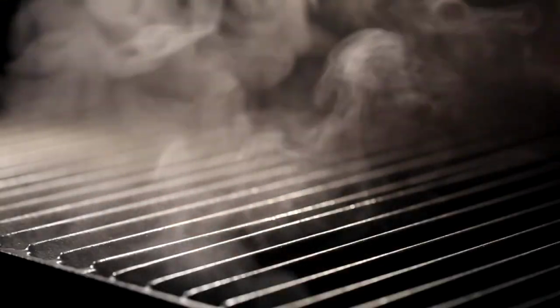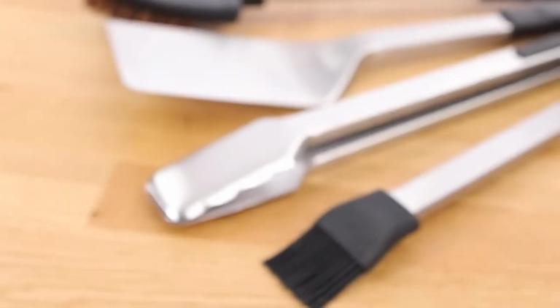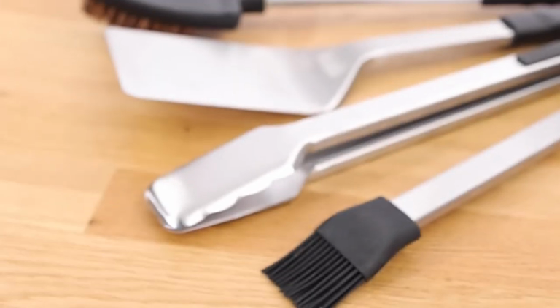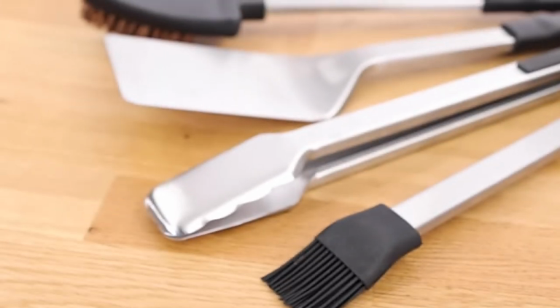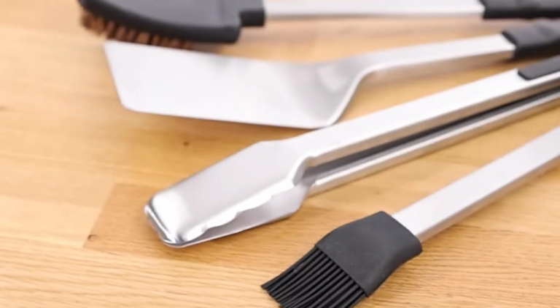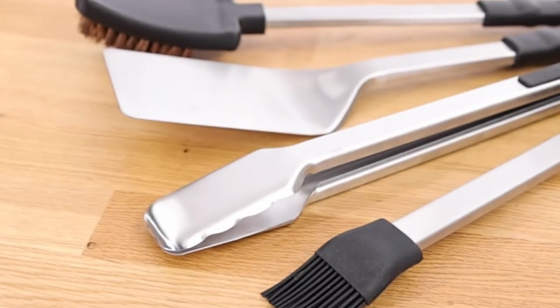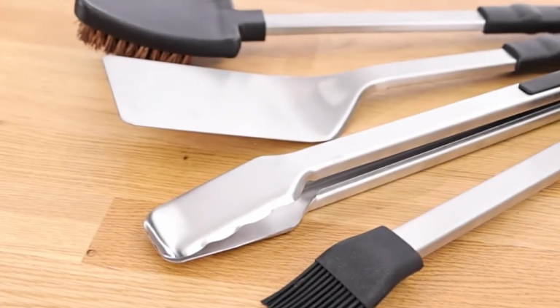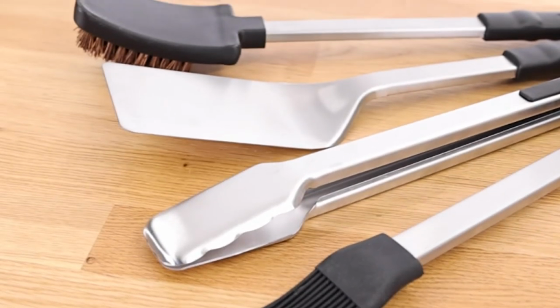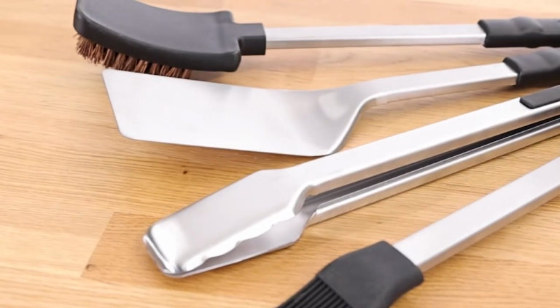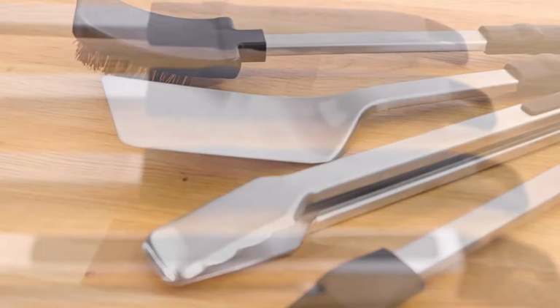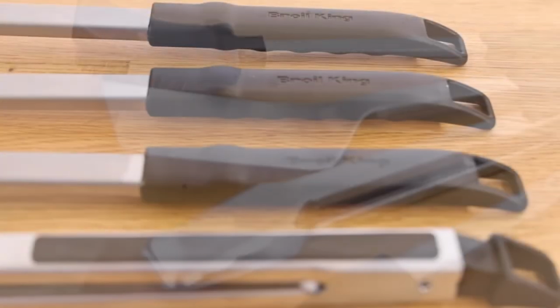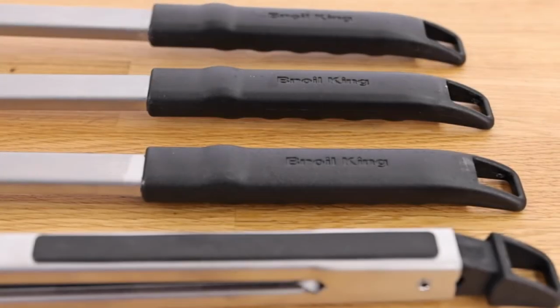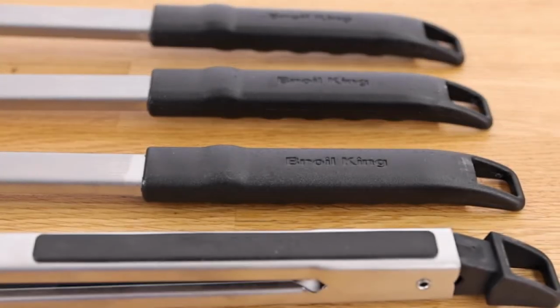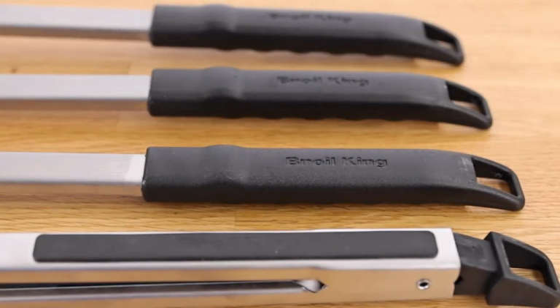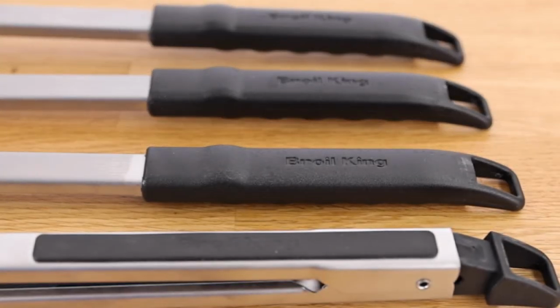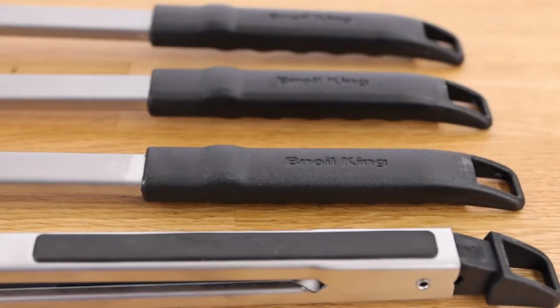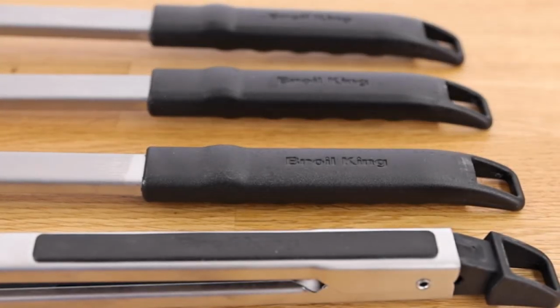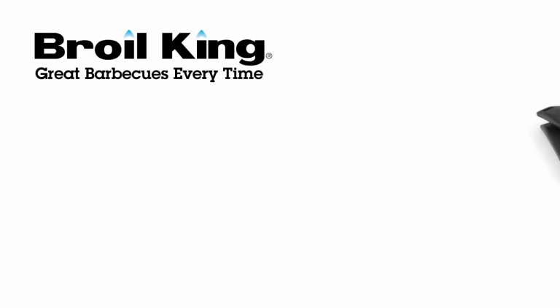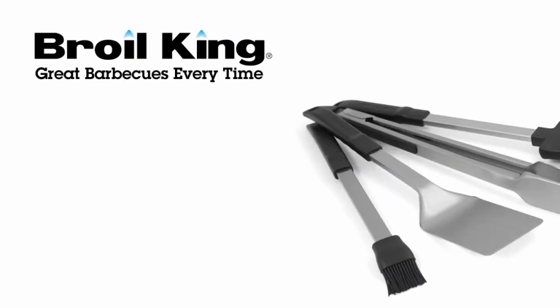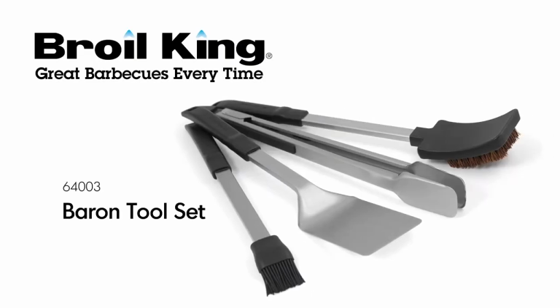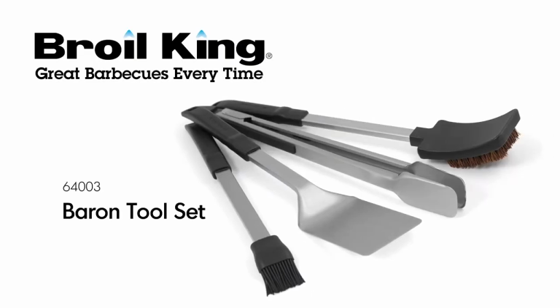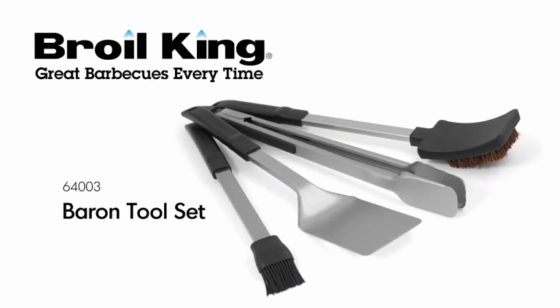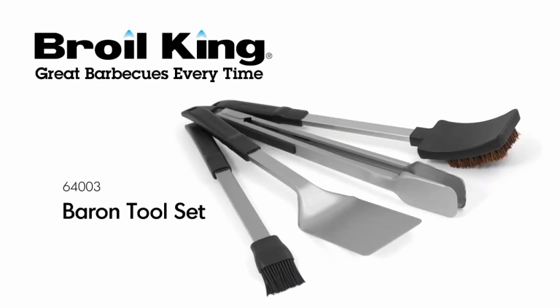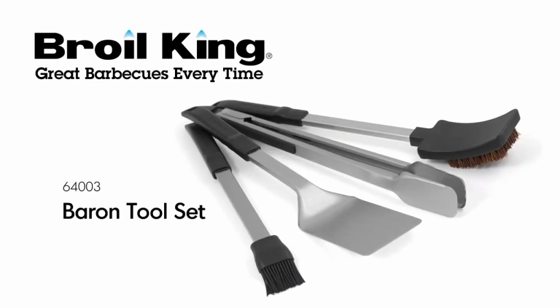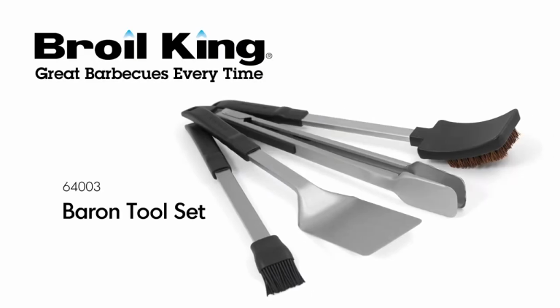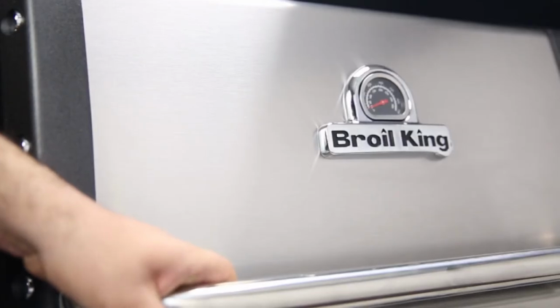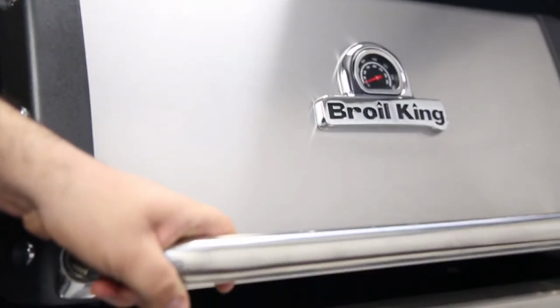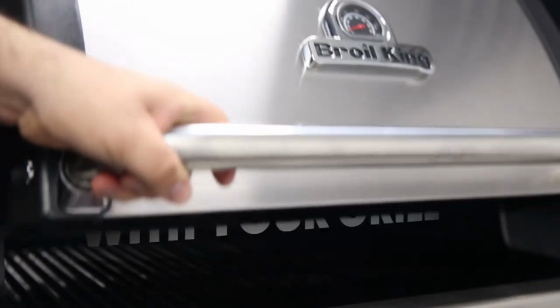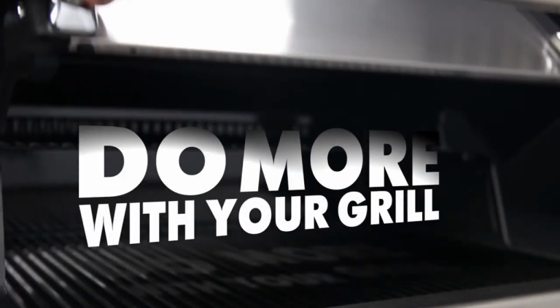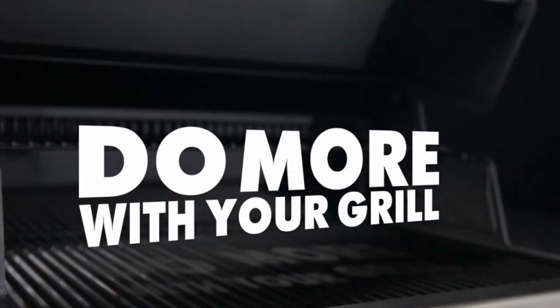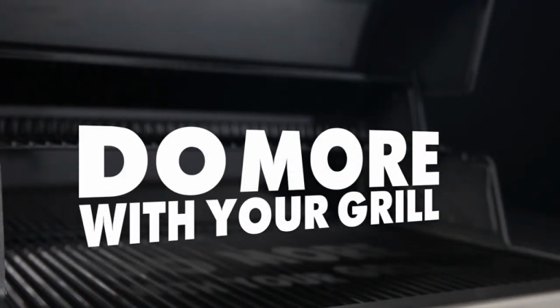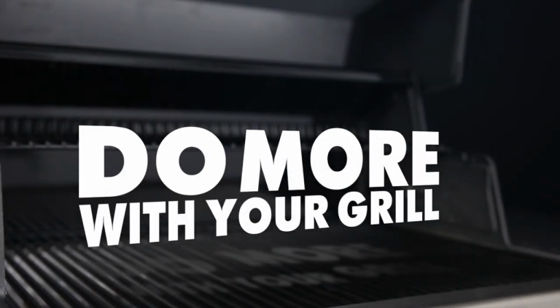The set gives you all of the must-haves for any novice or experienced backyard griller. The BROILKING BARREN Tool Set. BROILKING — do more with your grill.